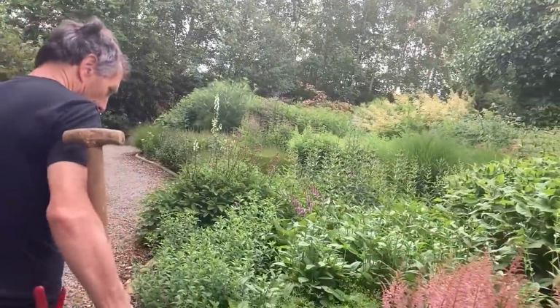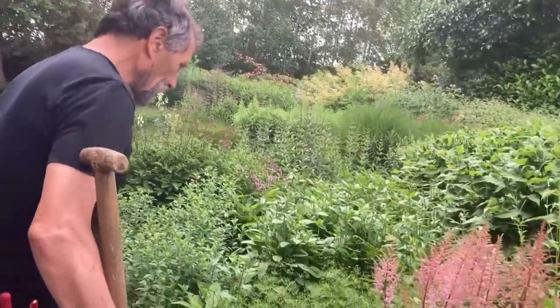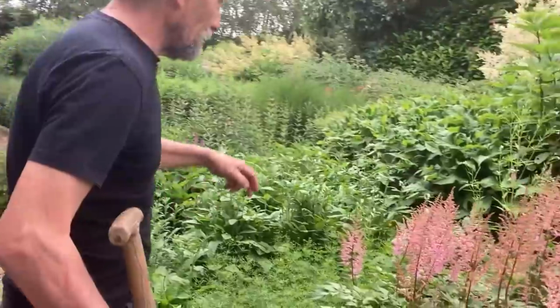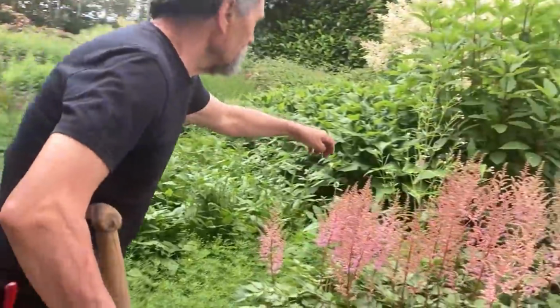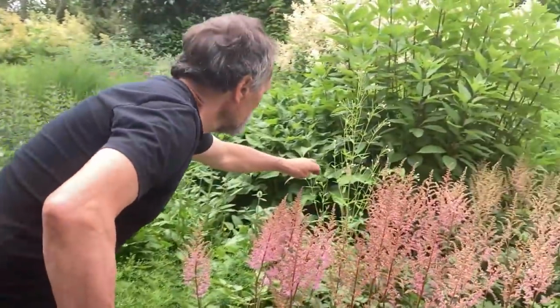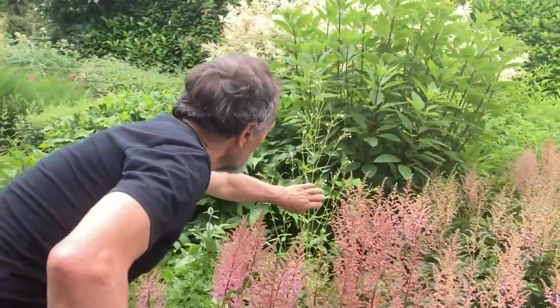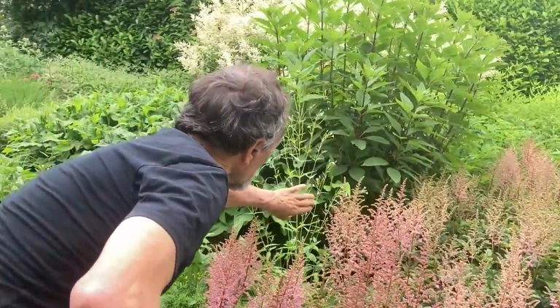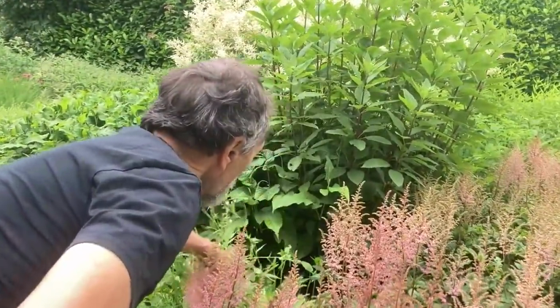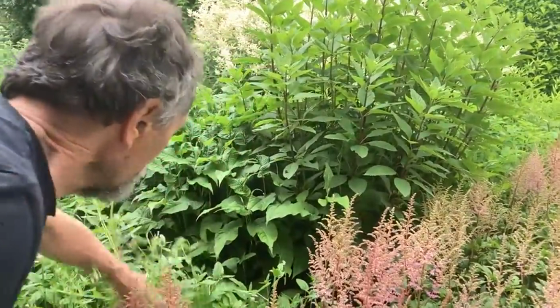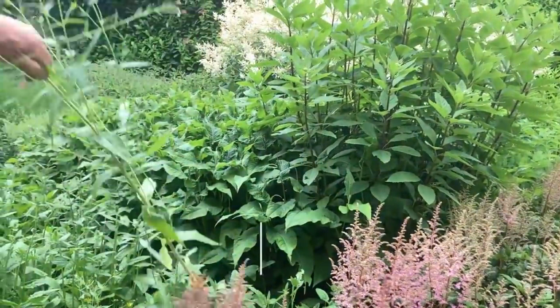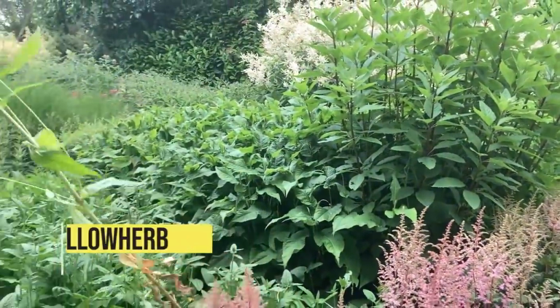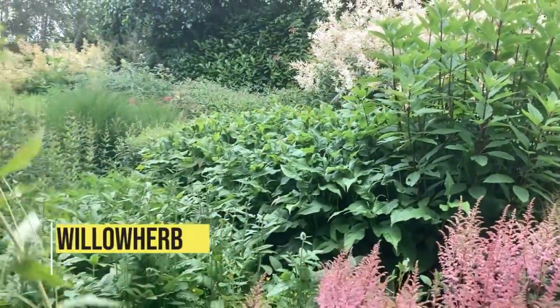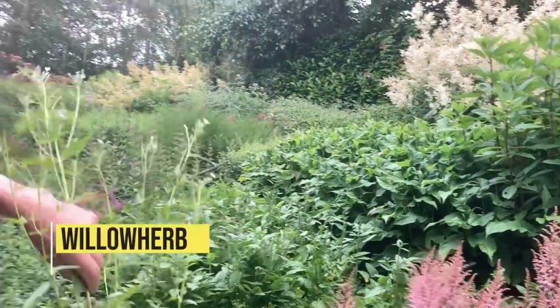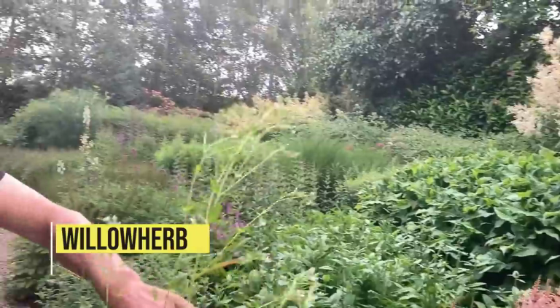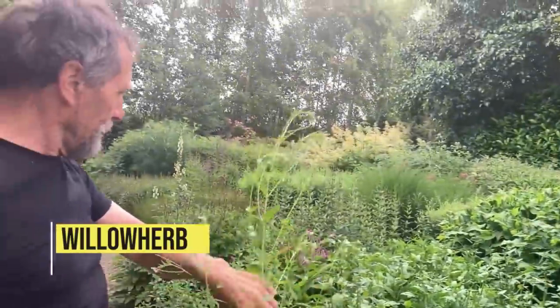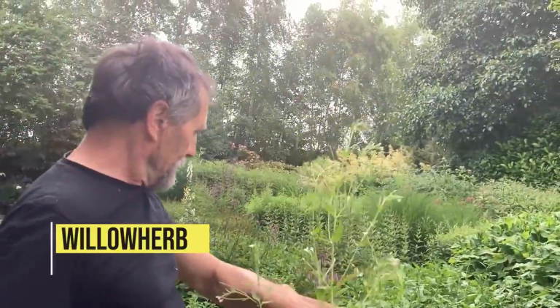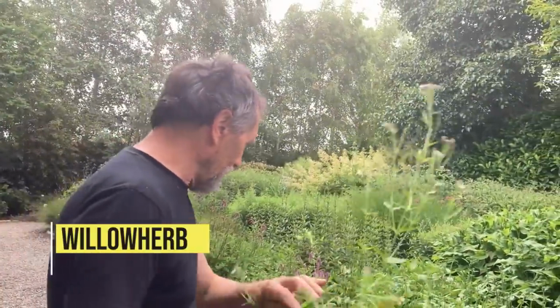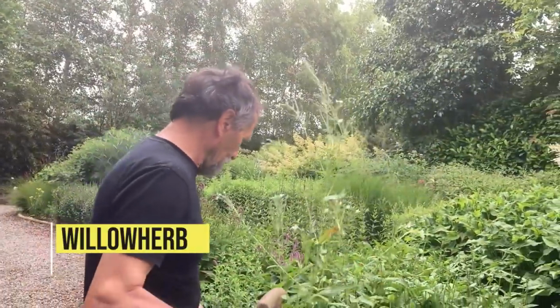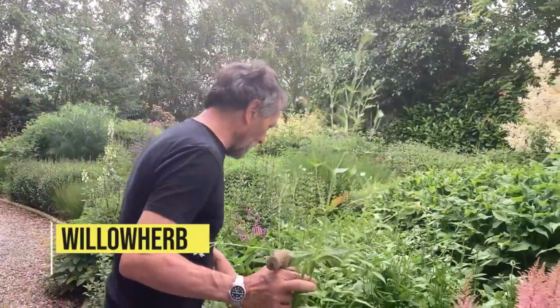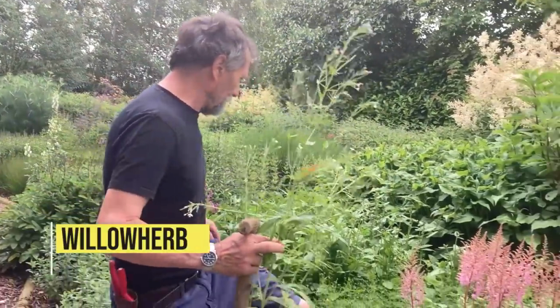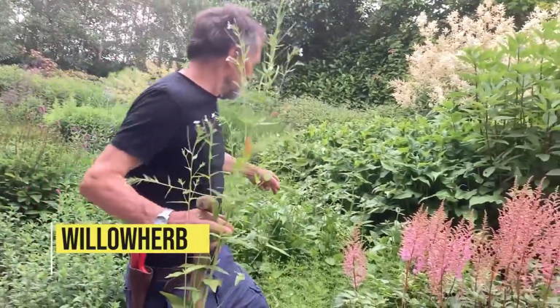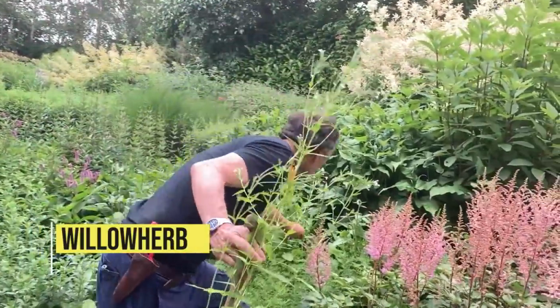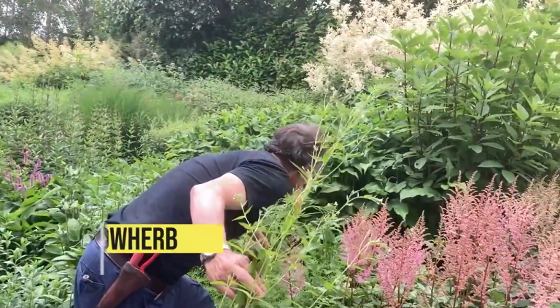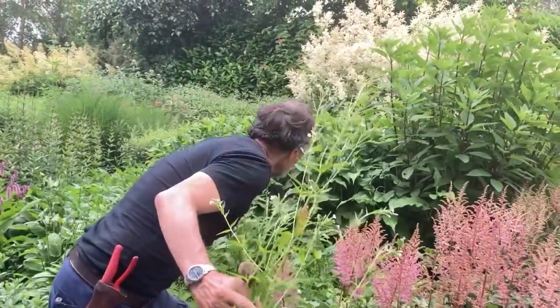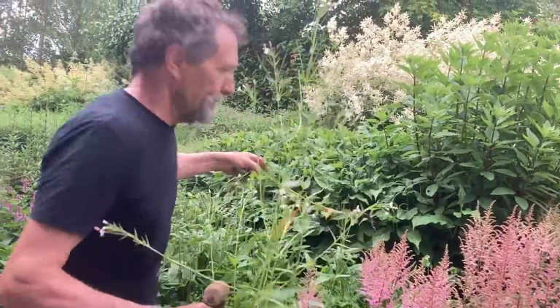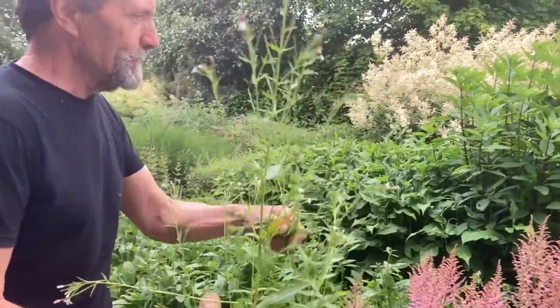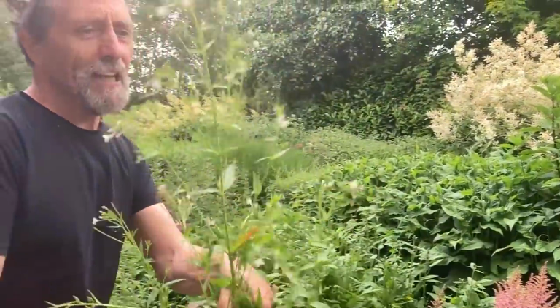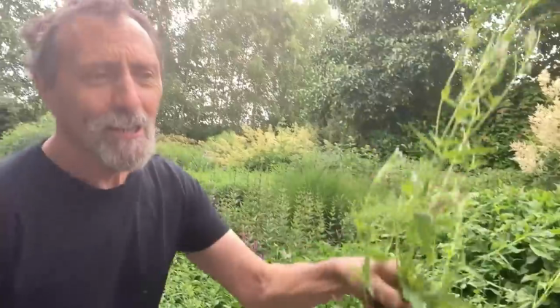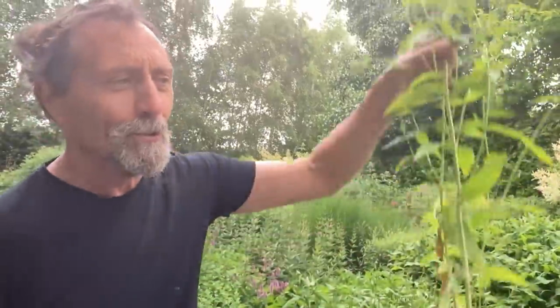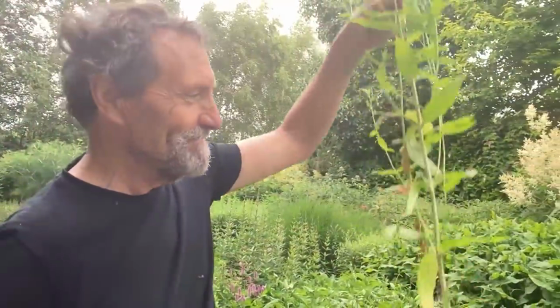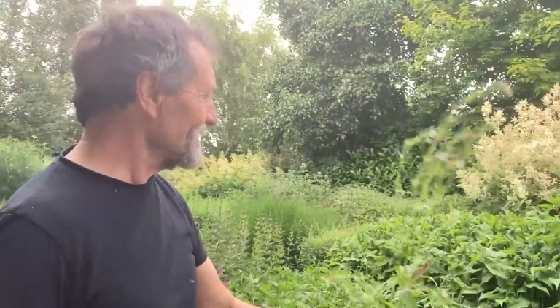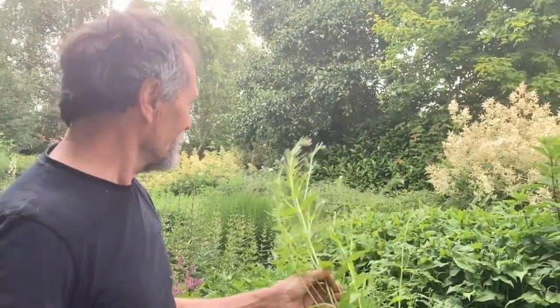You think about willow herb every day if you're a gardener — every day you'd be picking up willow herb. It's very satisfying to pull them, a really satisfying job.